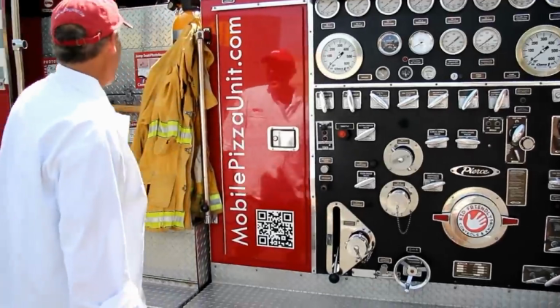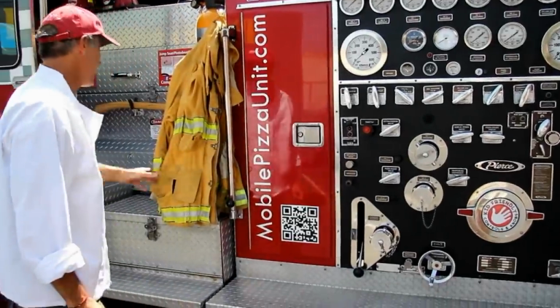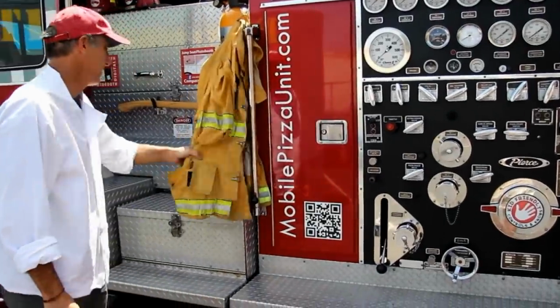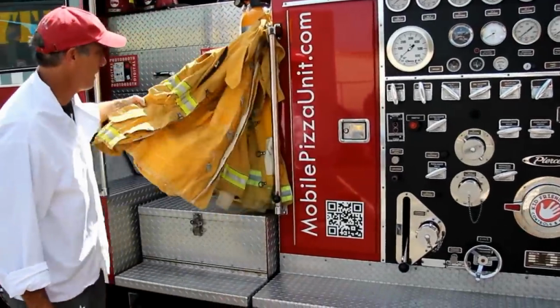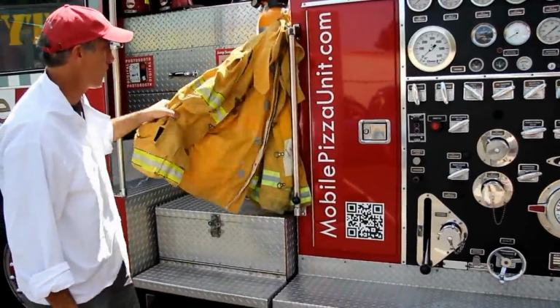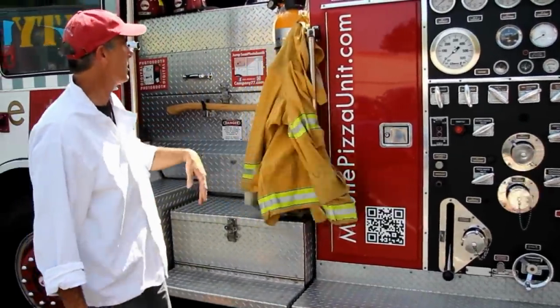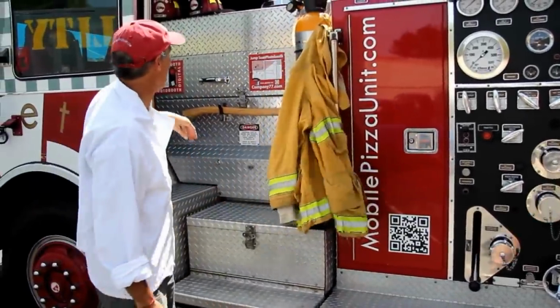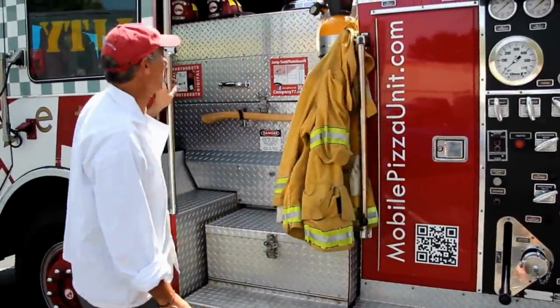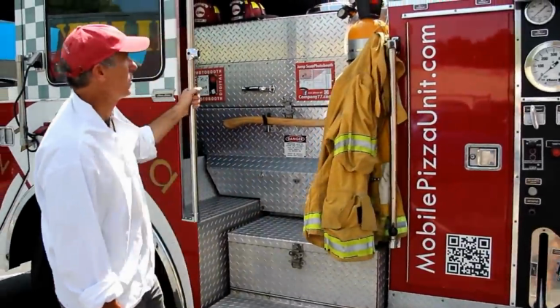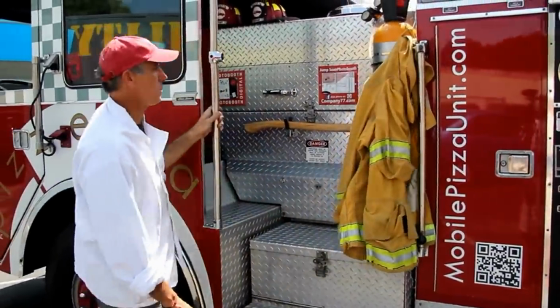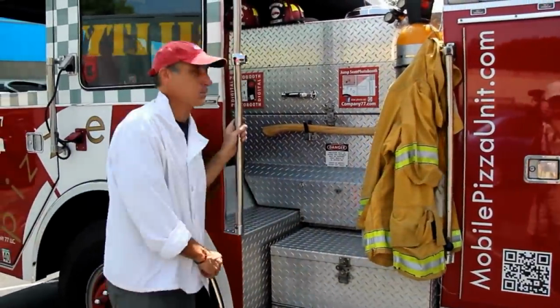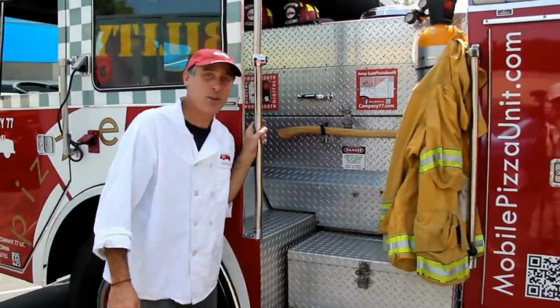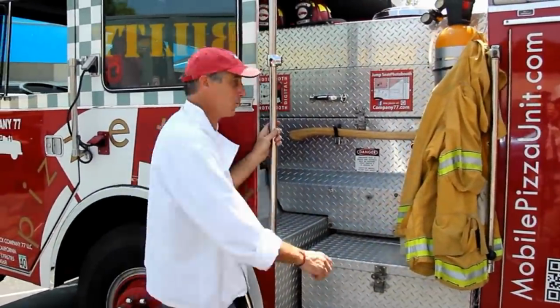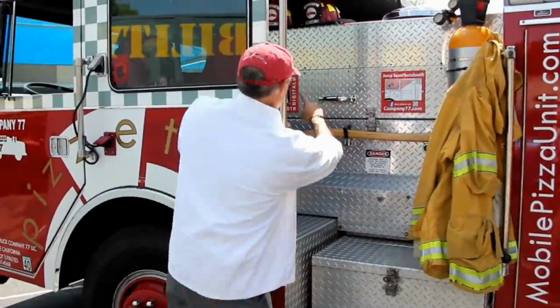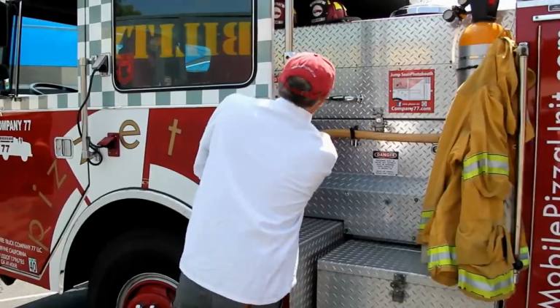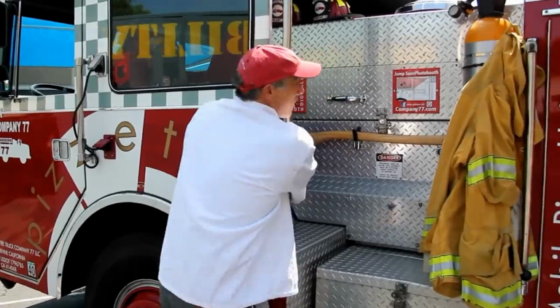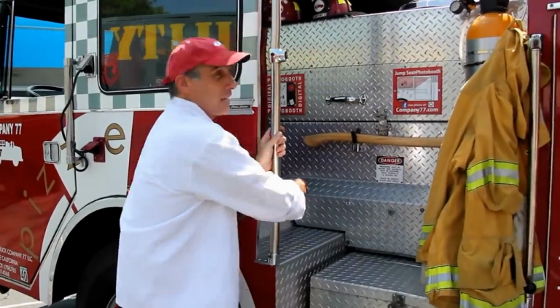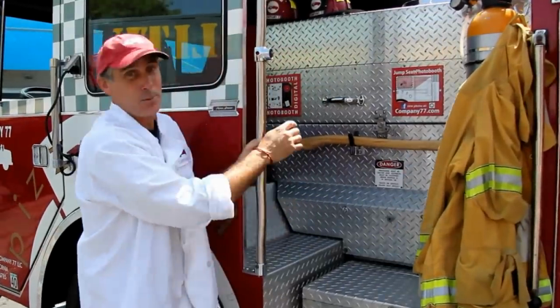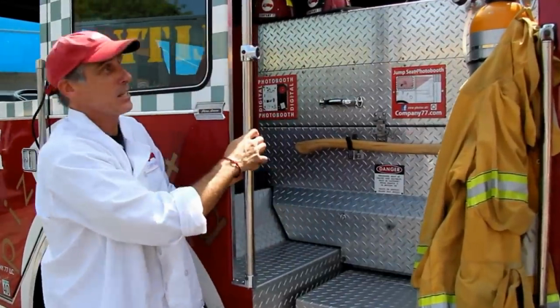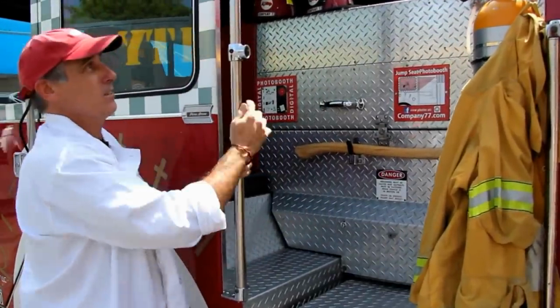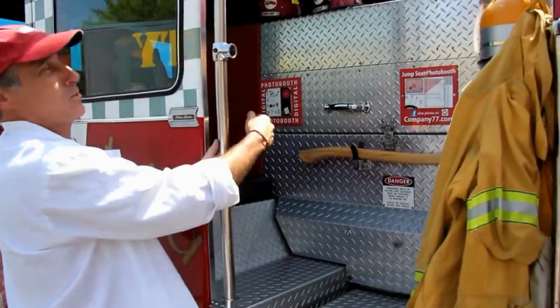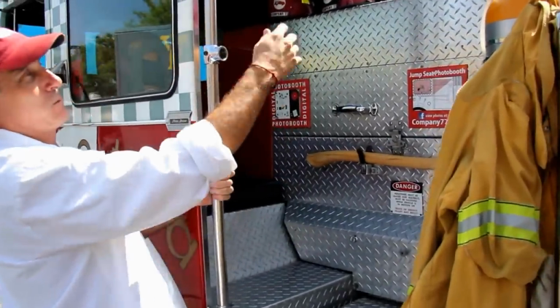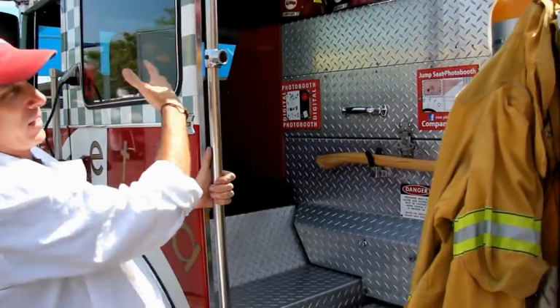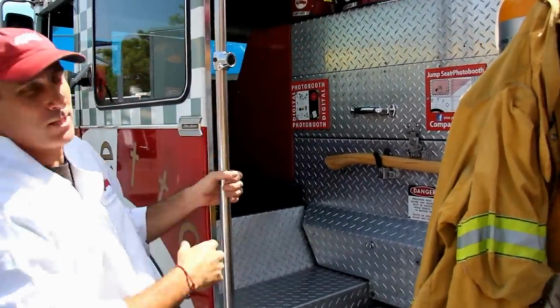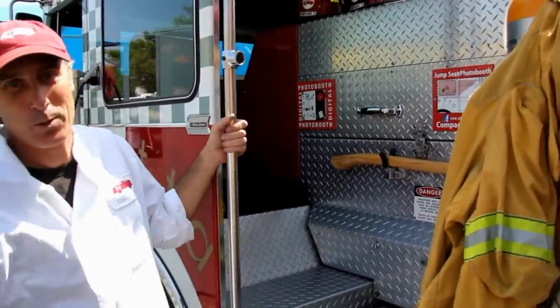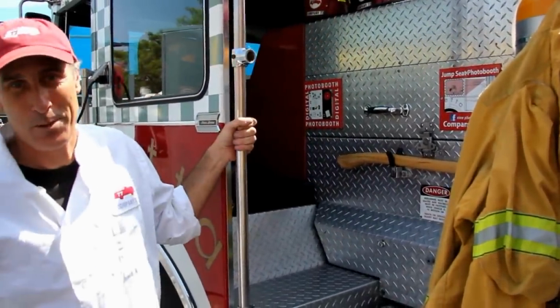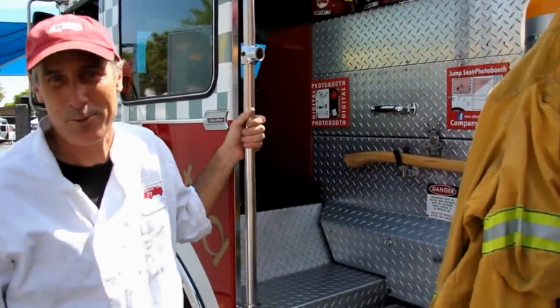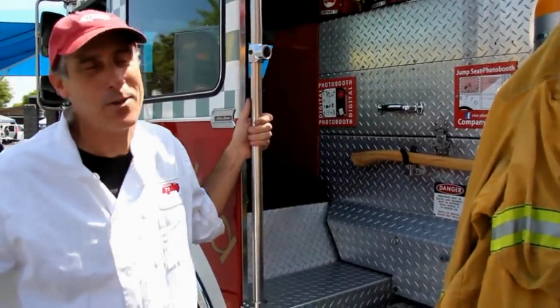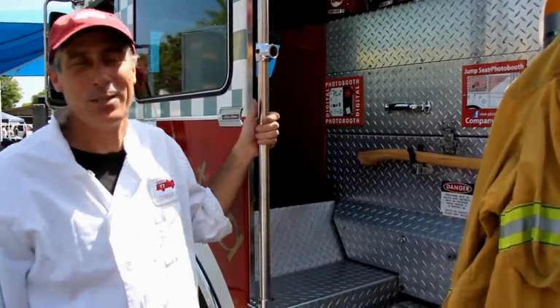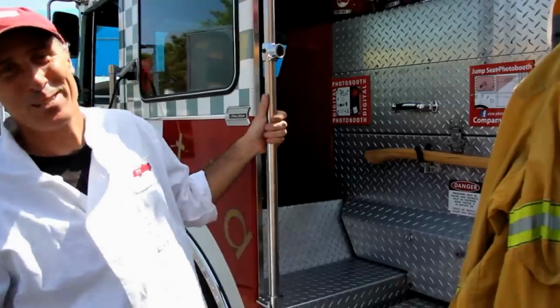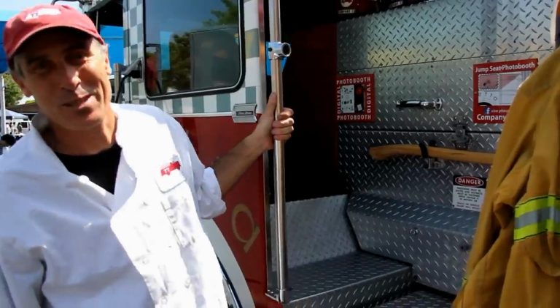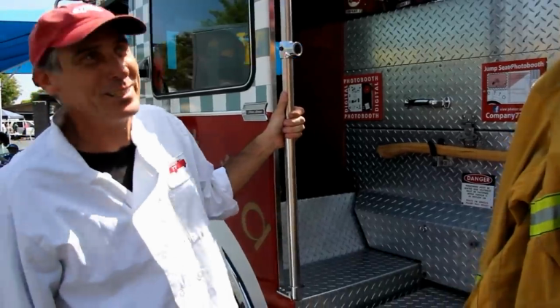Since we have all the fire gear and fire helmets, we rigged up a jump seat photo booth where everybody gets in, puts on the gear, hits the remote and gets a digital portrait of themselves or their family or friends, whatever the event is.